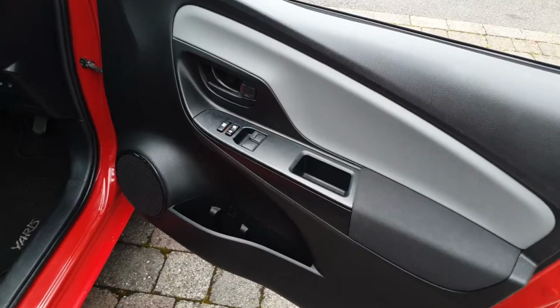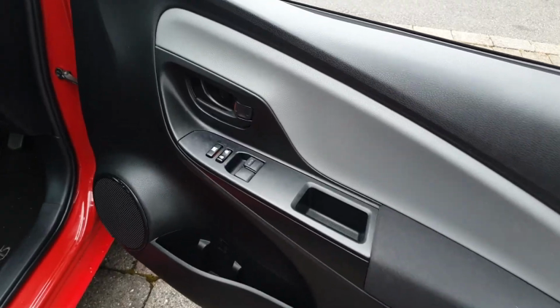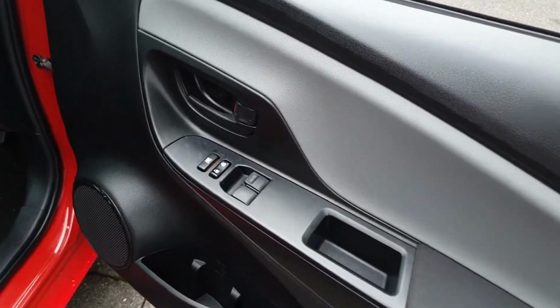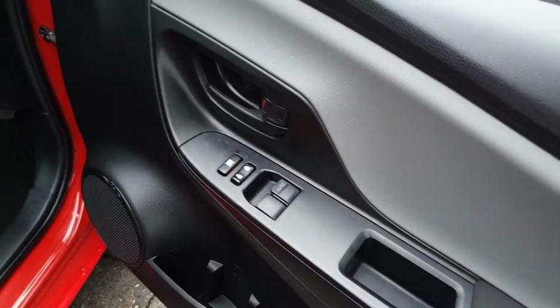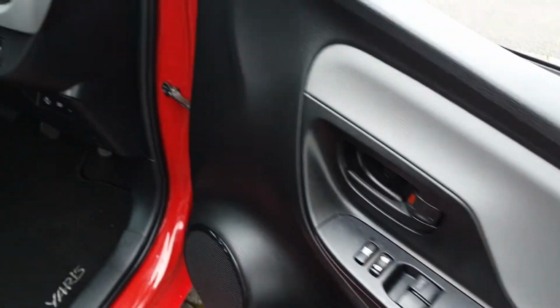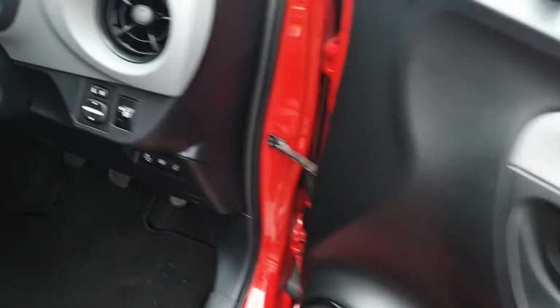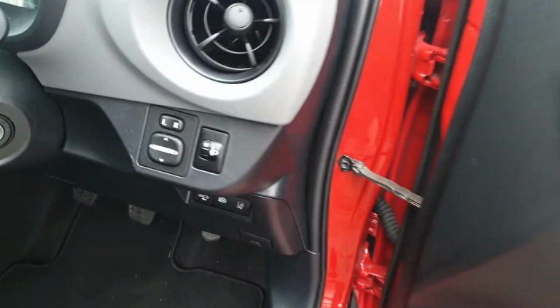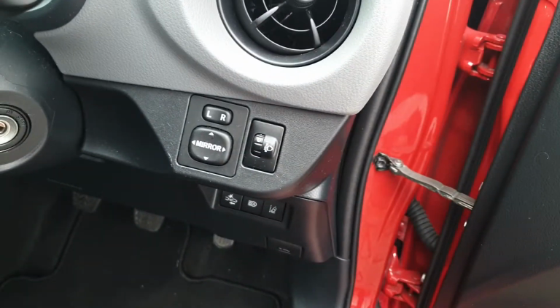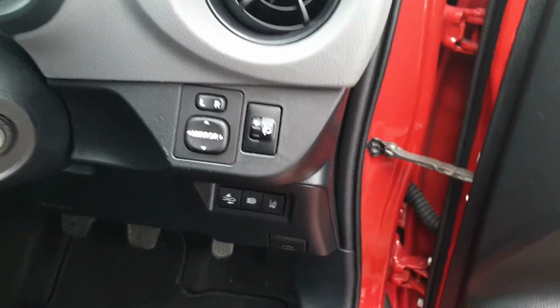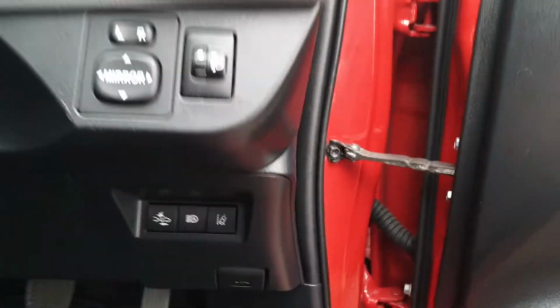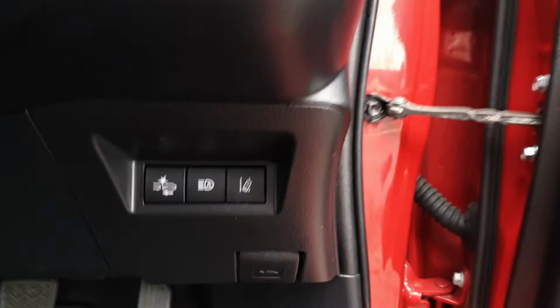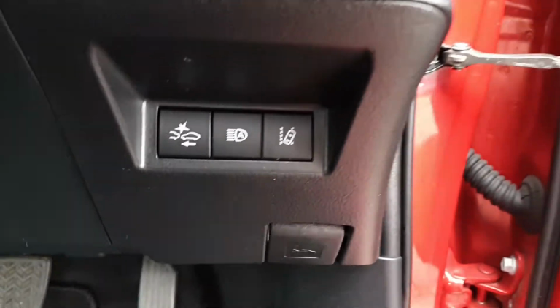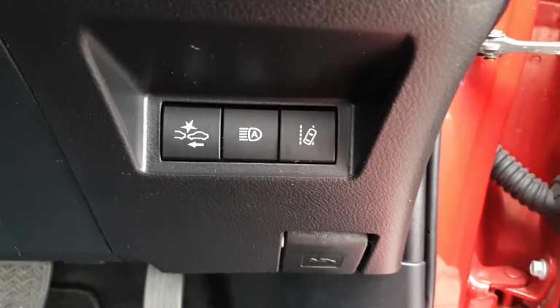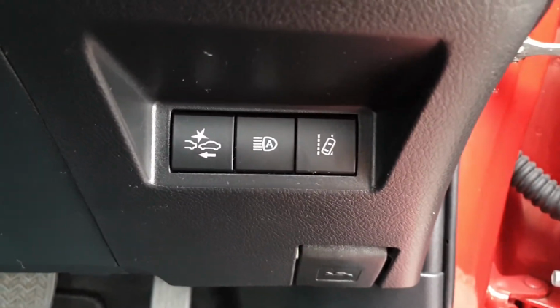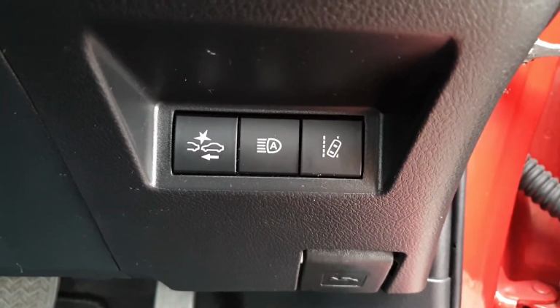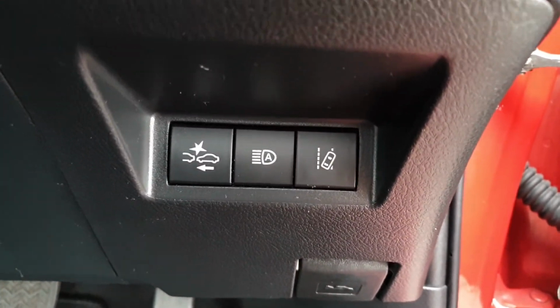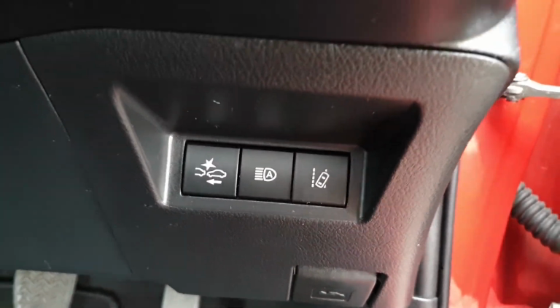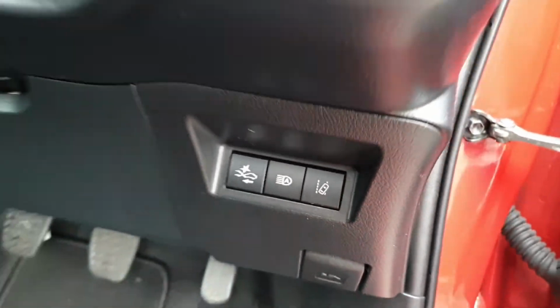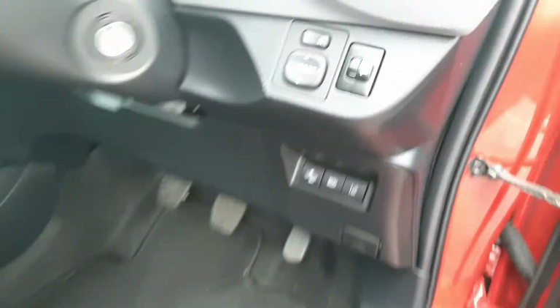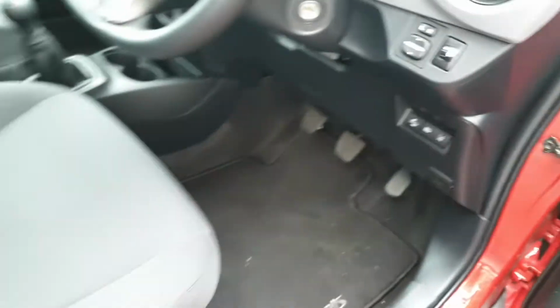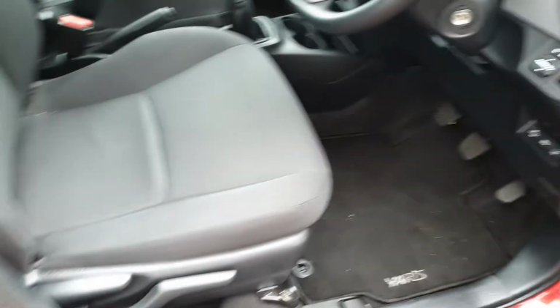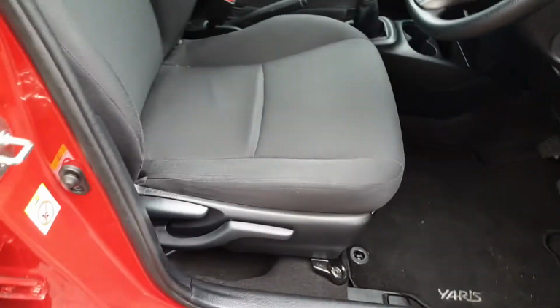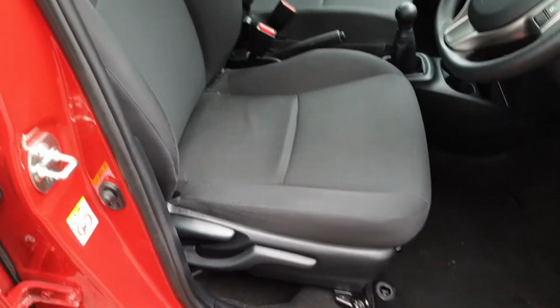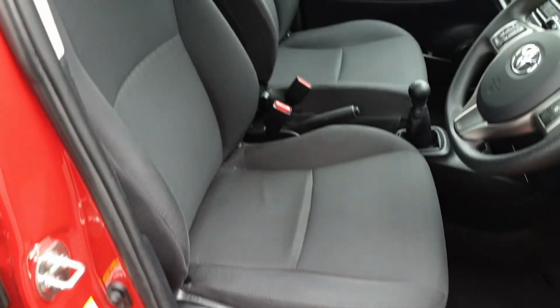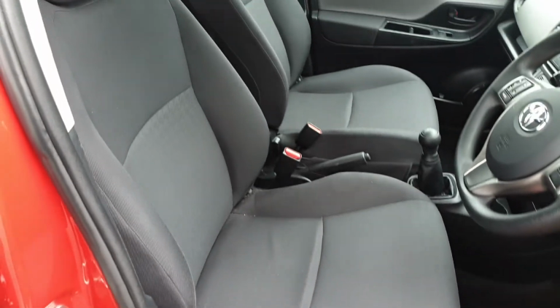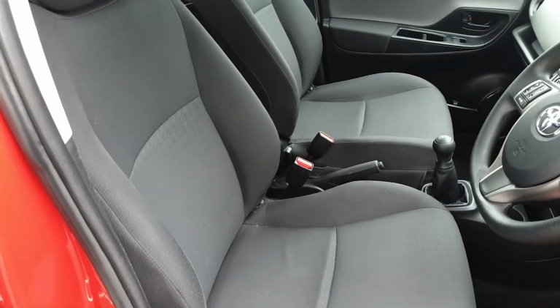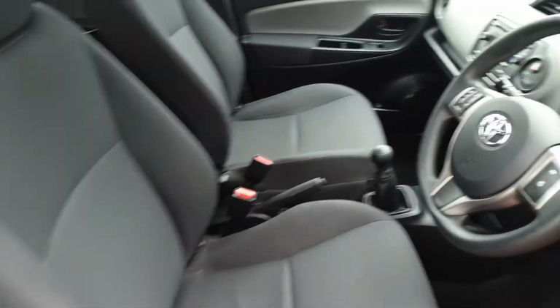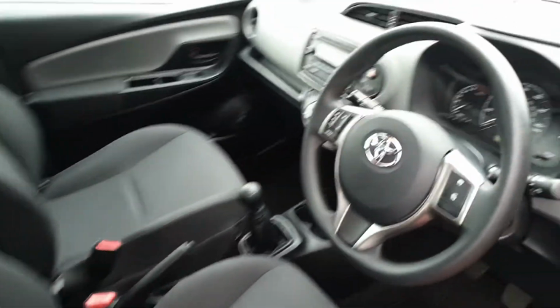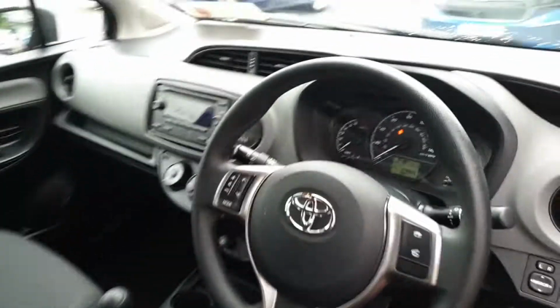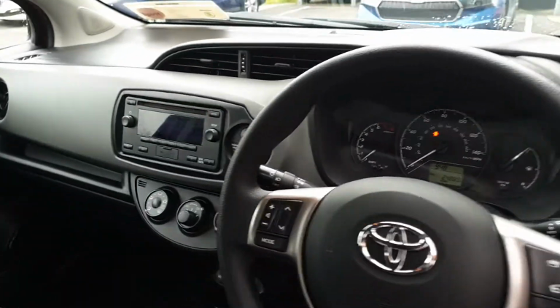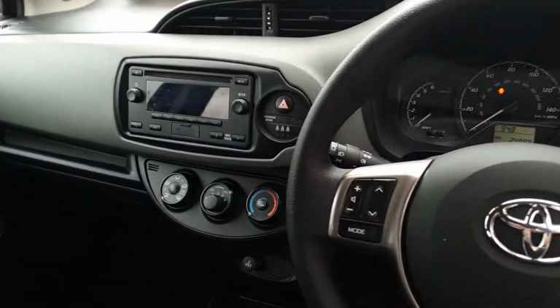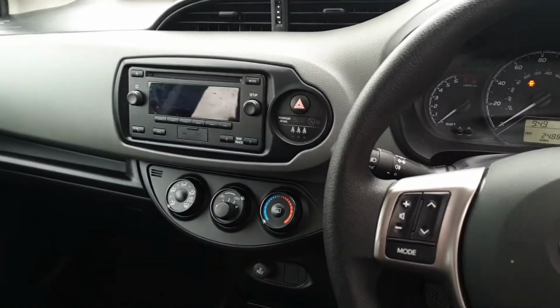In the front we have electric windows, electric mirrors, collision avoidance, auto high beam, lane assist, height adjustable seat and Bluetooth audio.